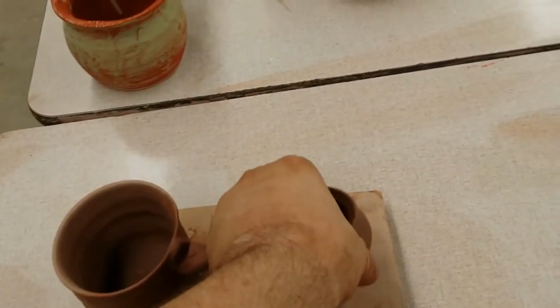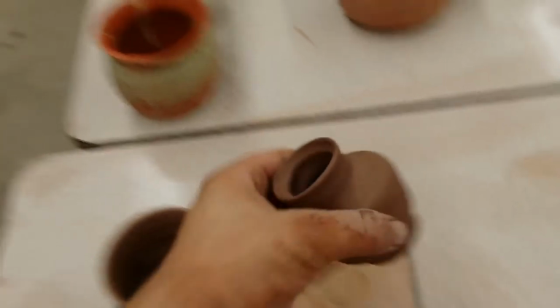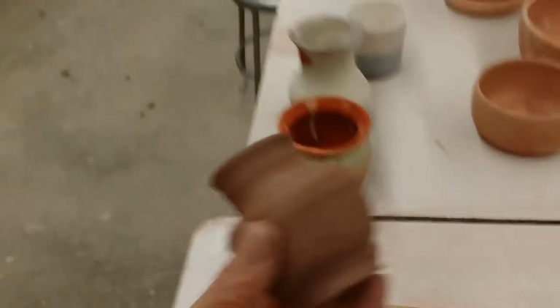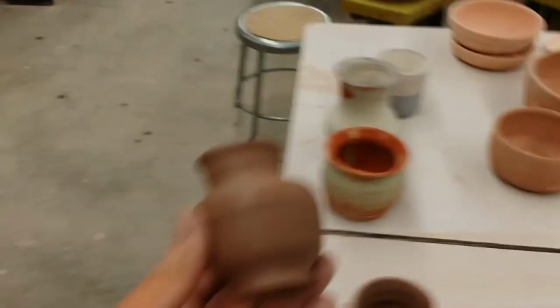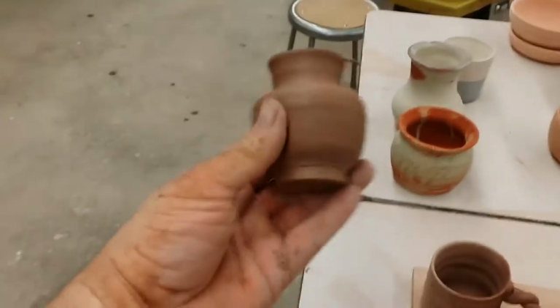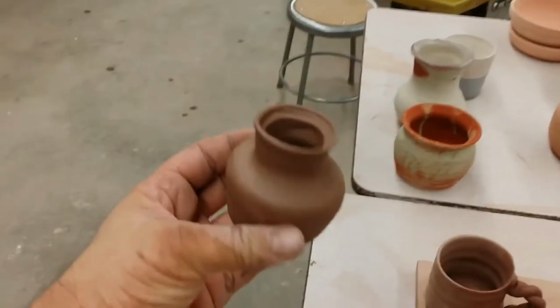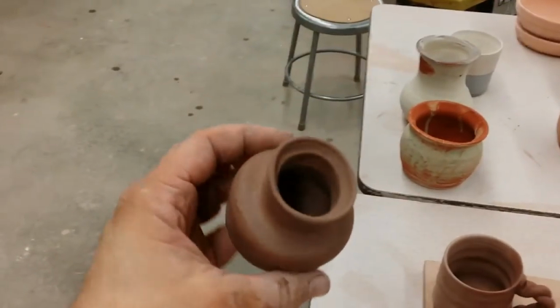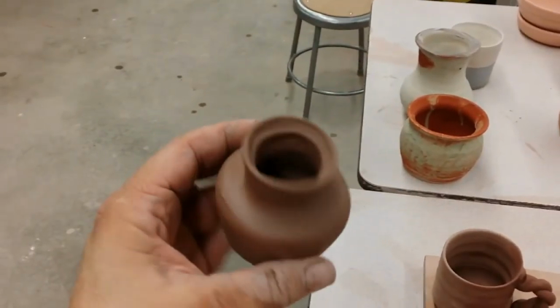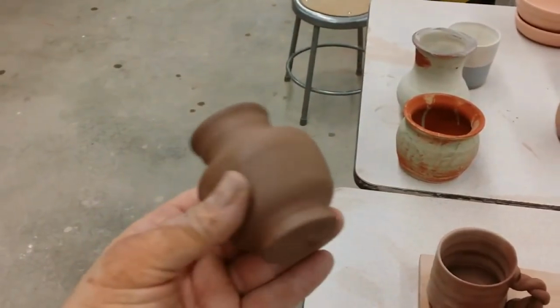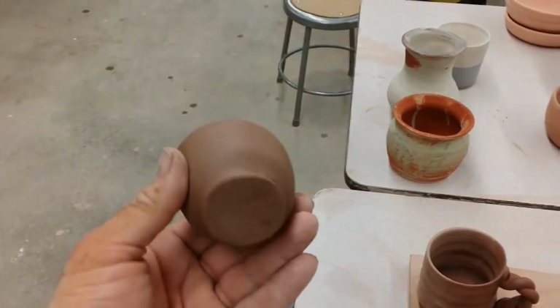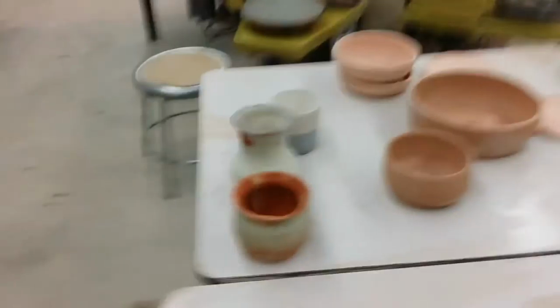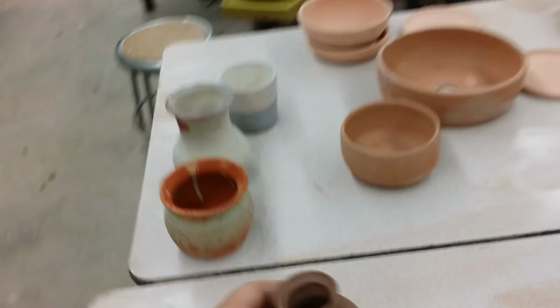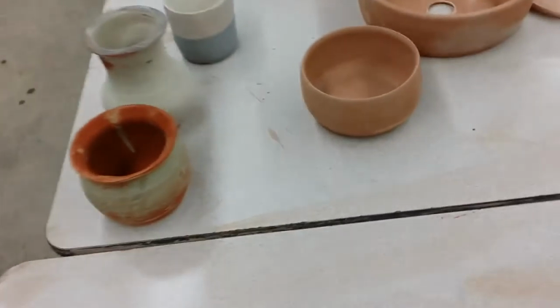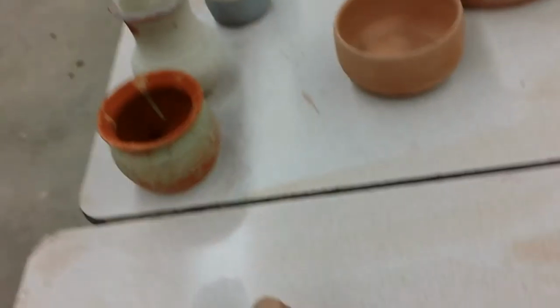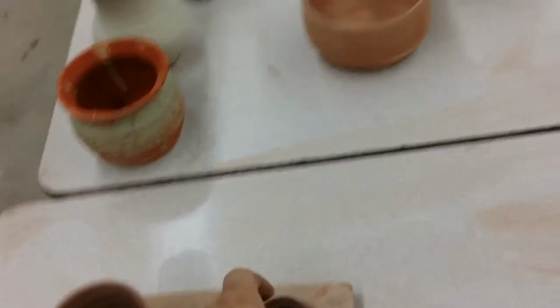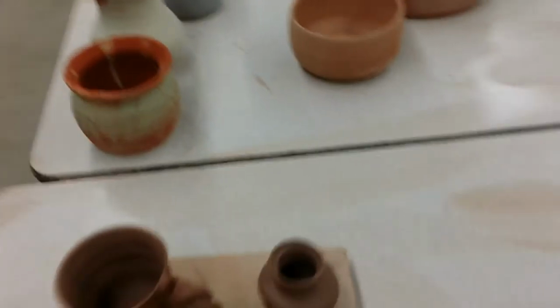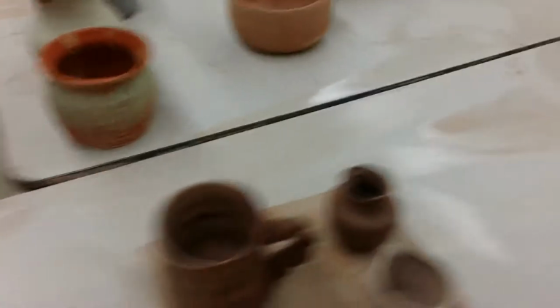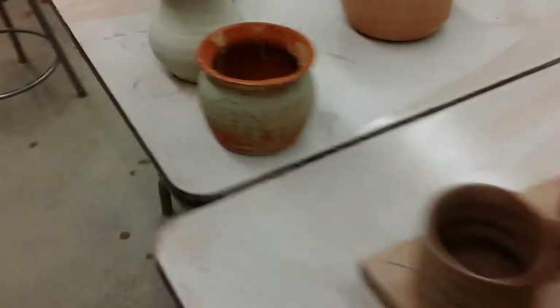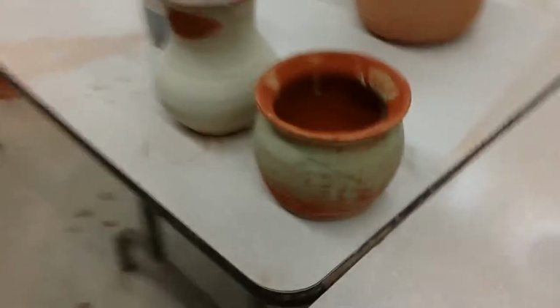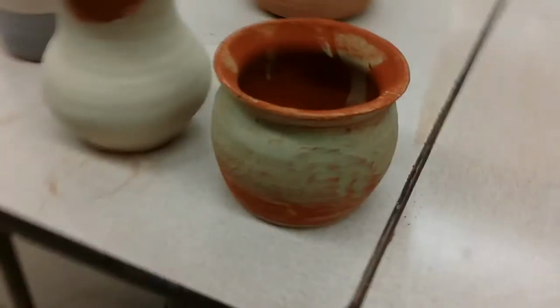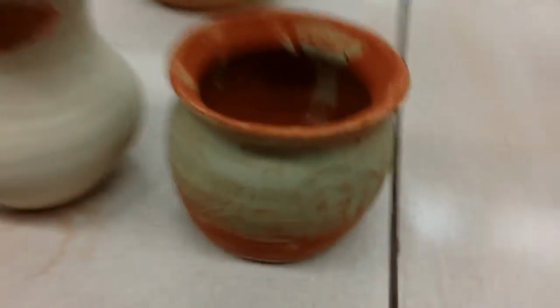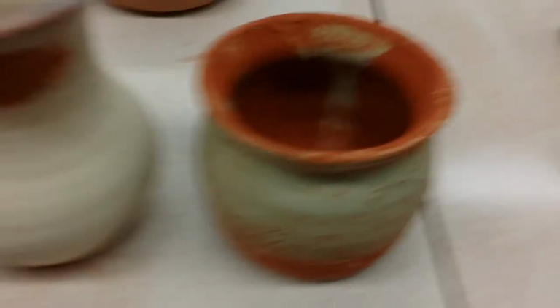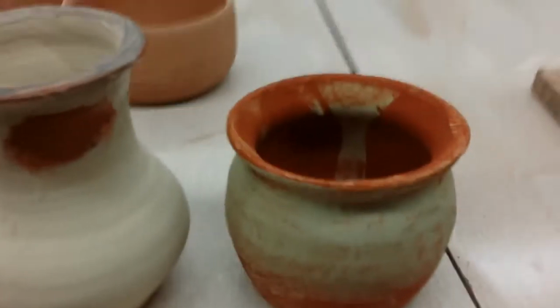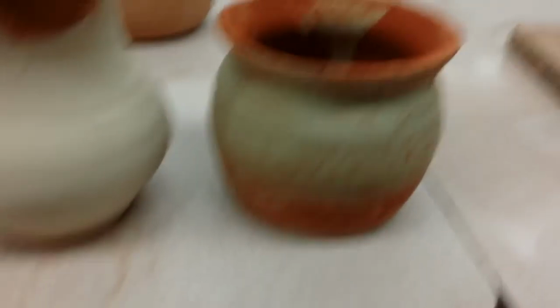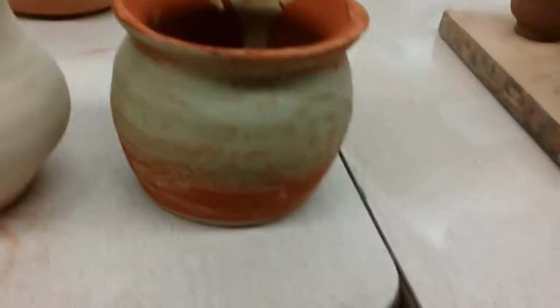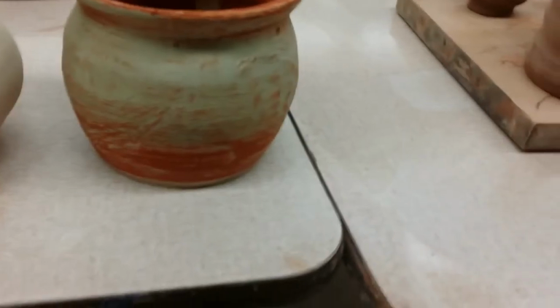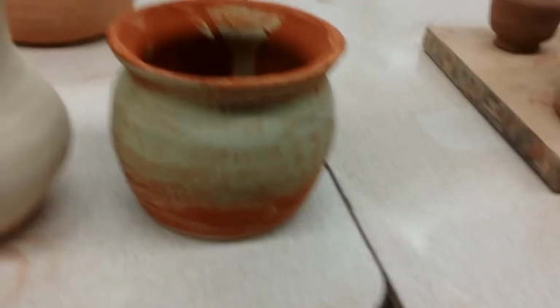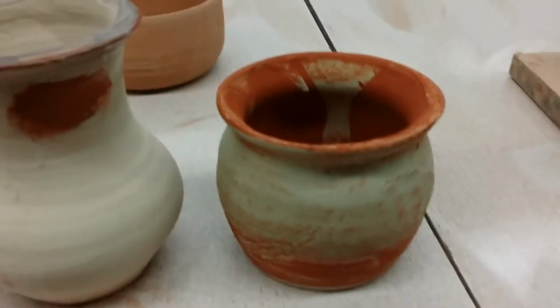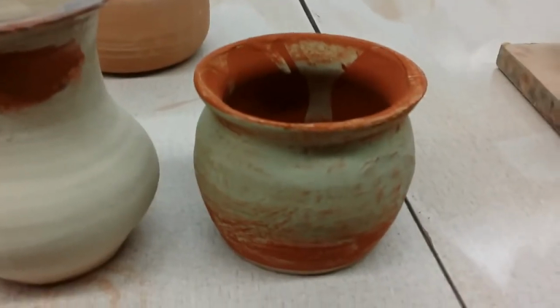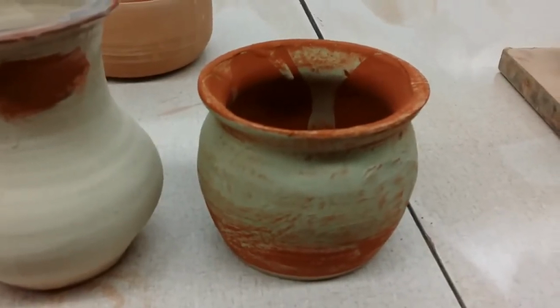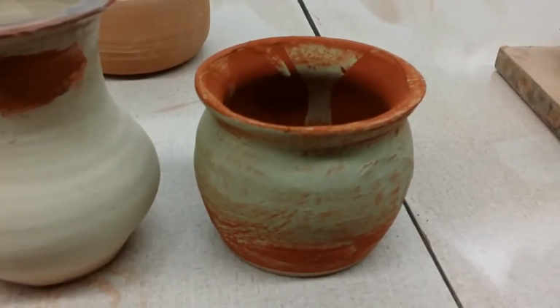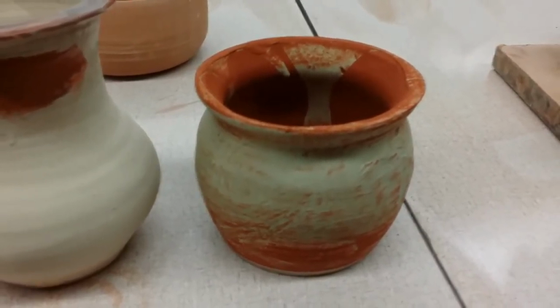She made this little vase, another cute piece, and I threw that piece there and glazed it — it's ready to fire.